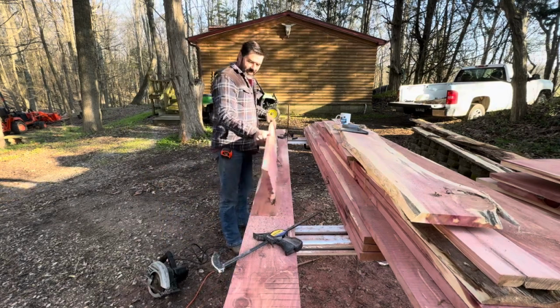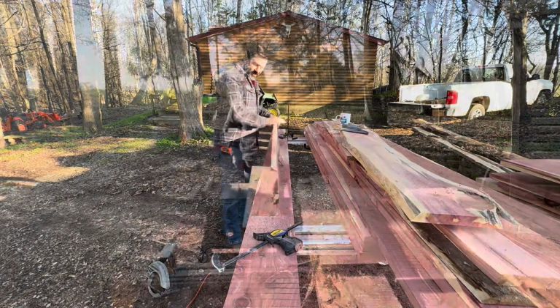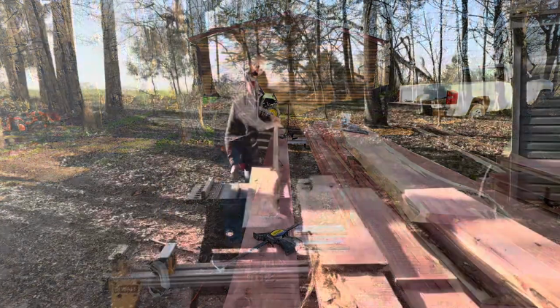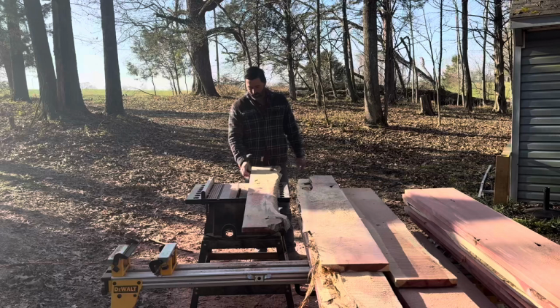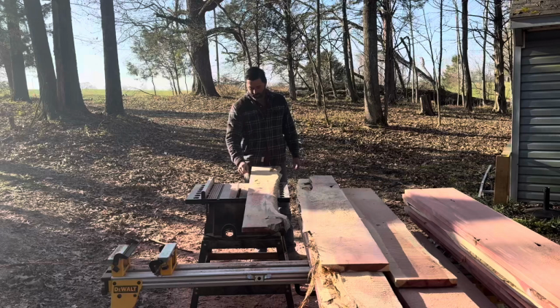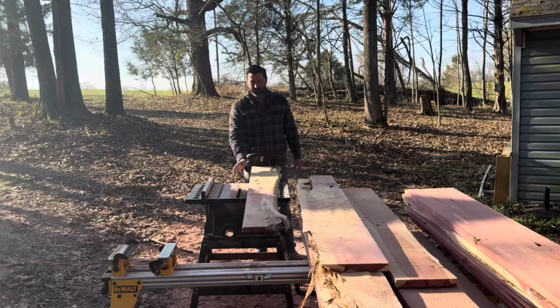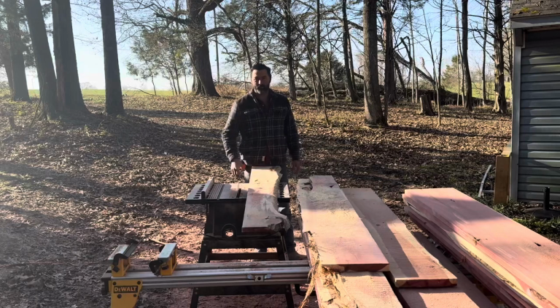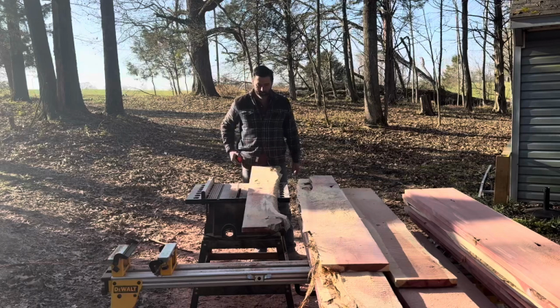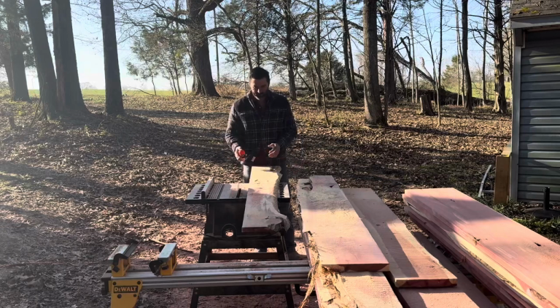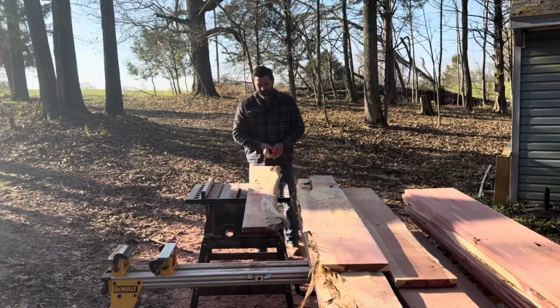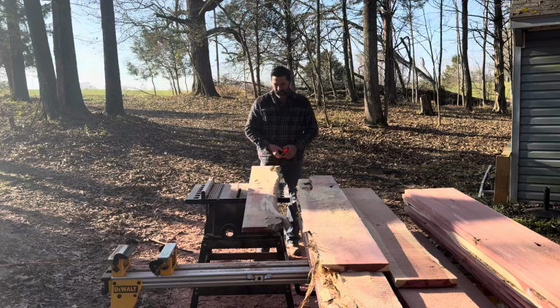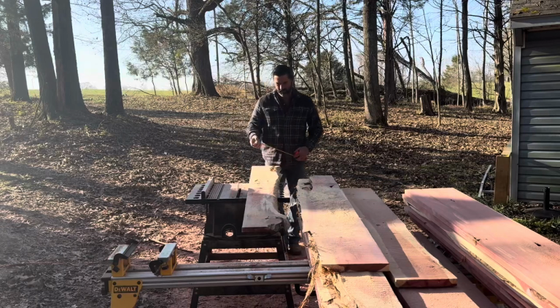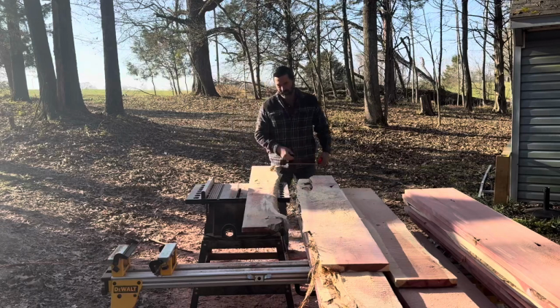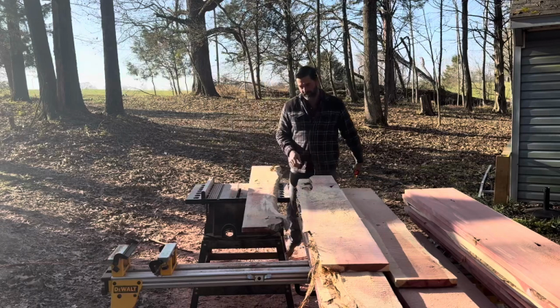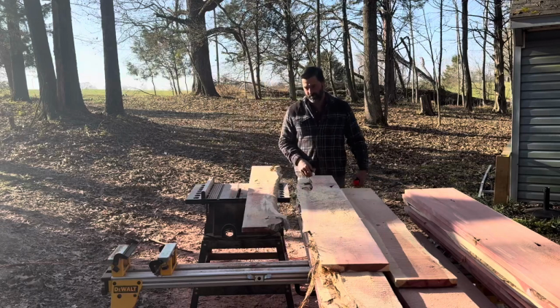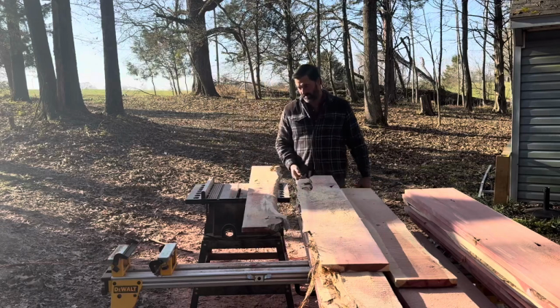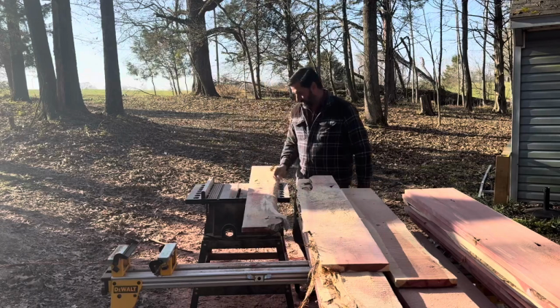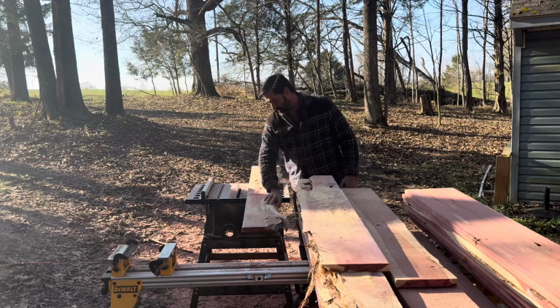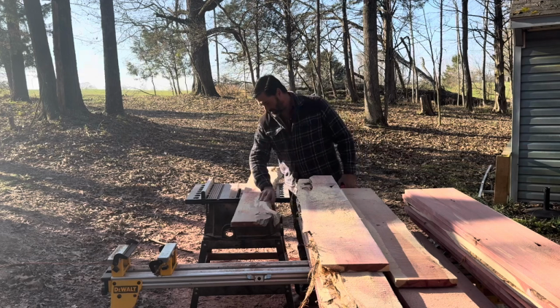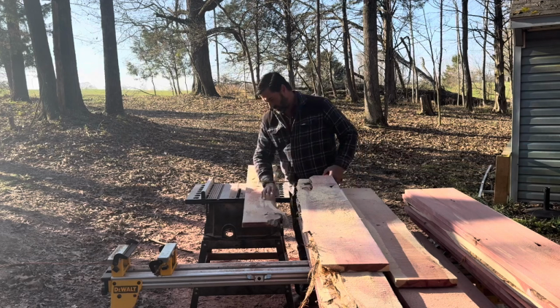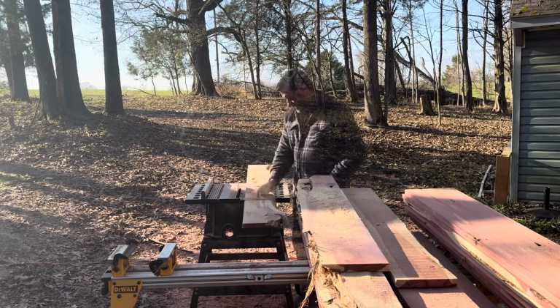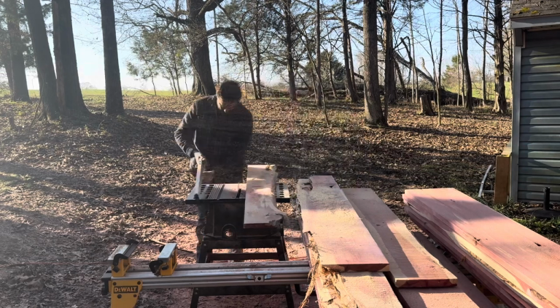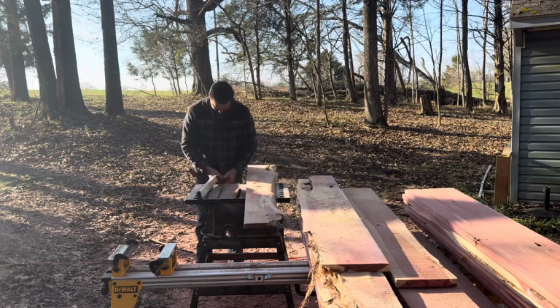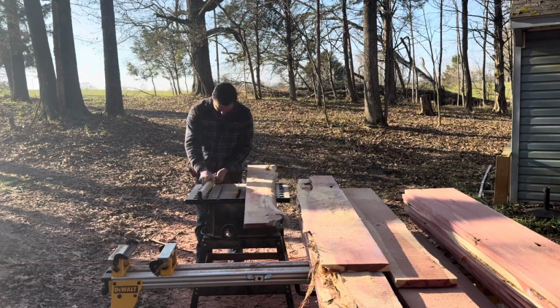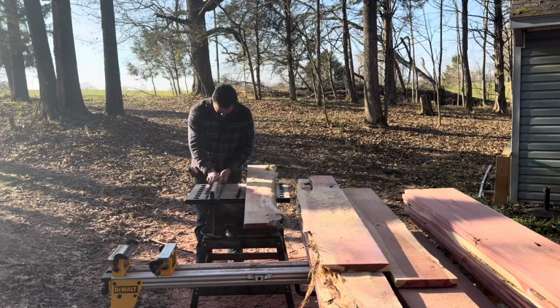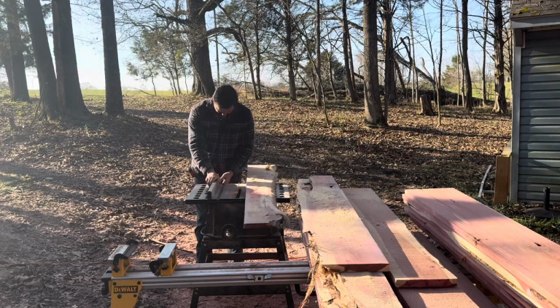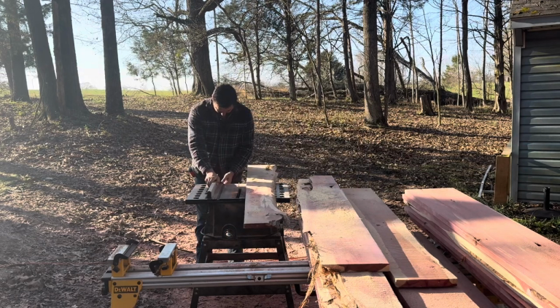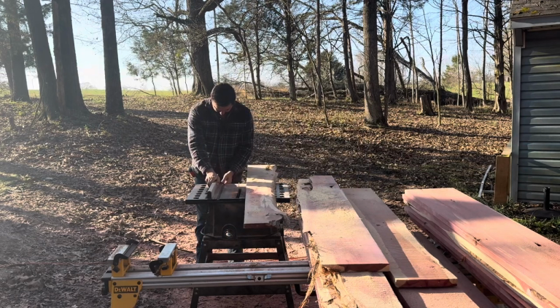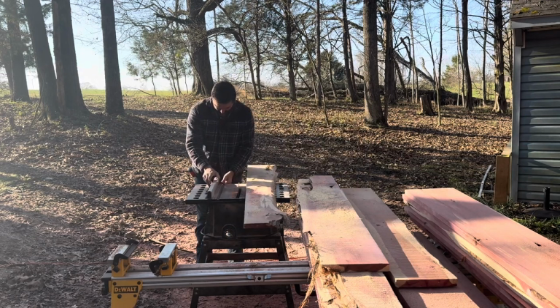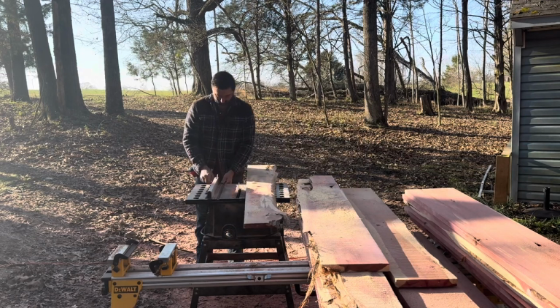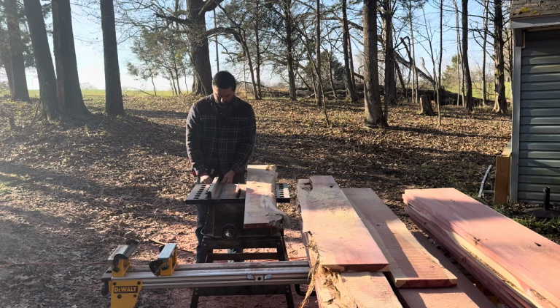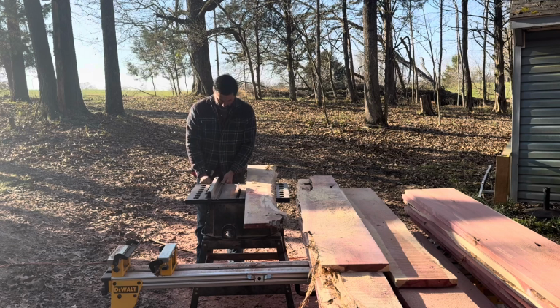There you go. Once I get my straight edge cut with my rip saw, I'm just going to come over here with my tape measure and measure out the board and set the width on my fence.